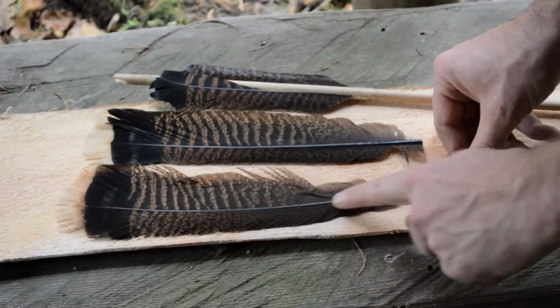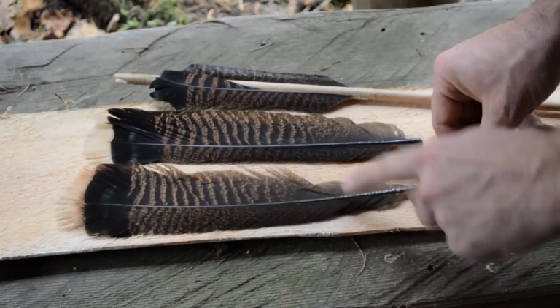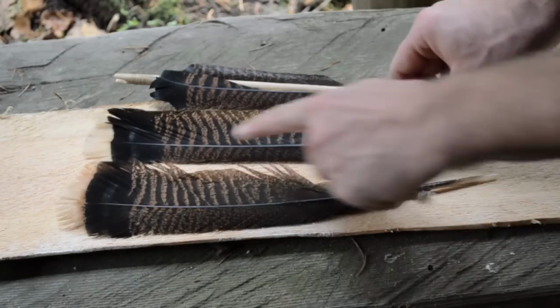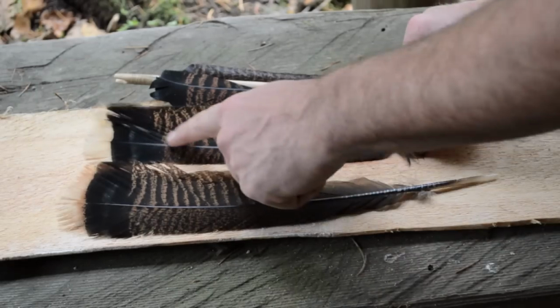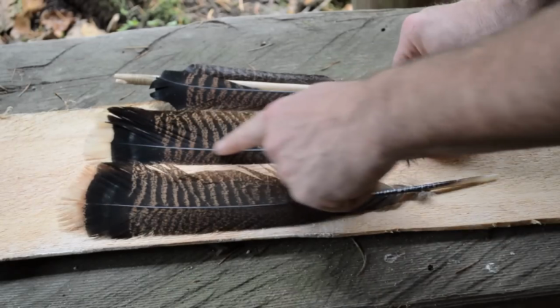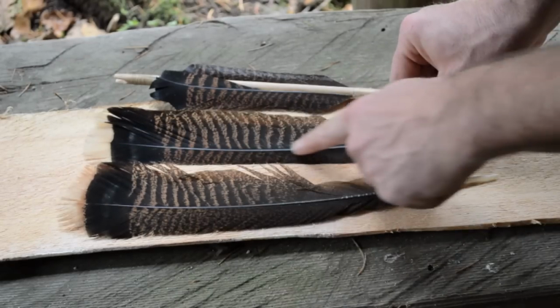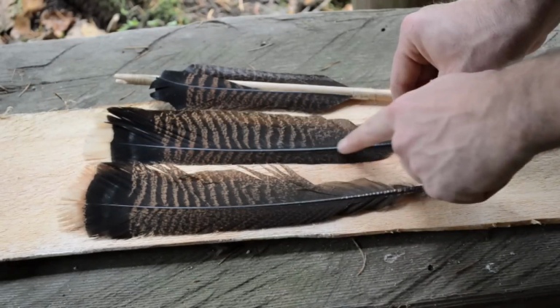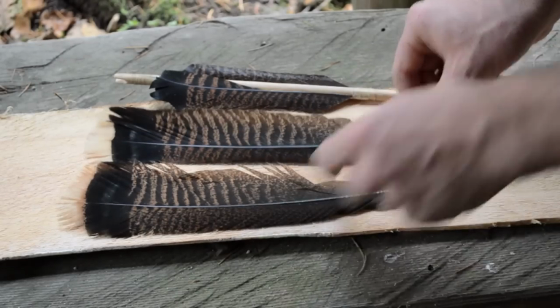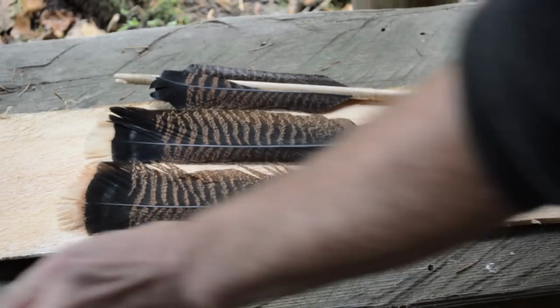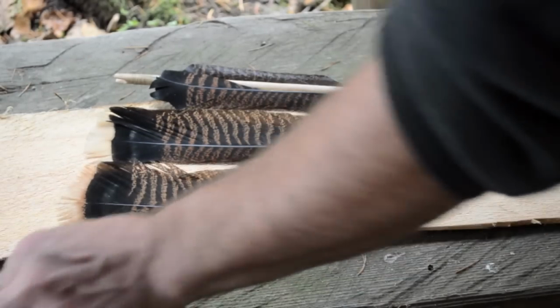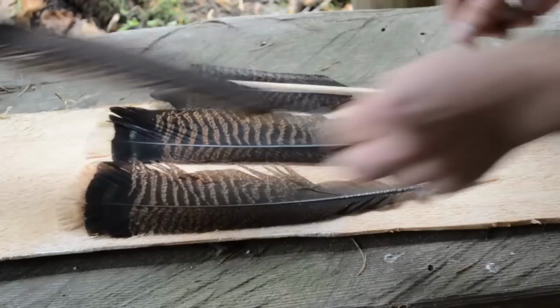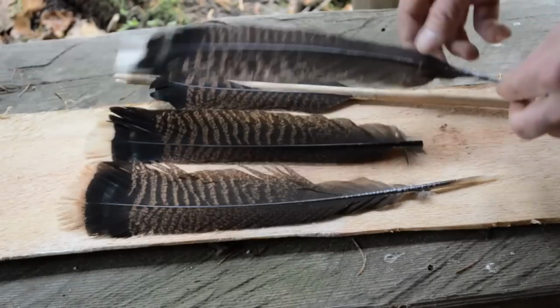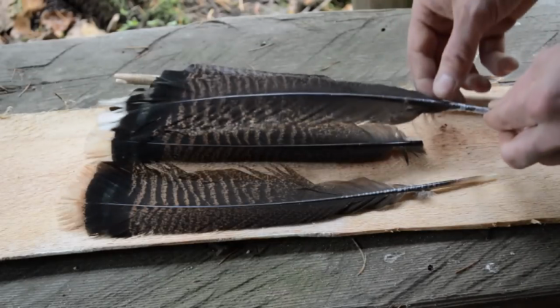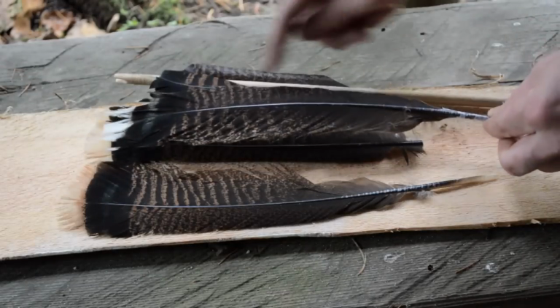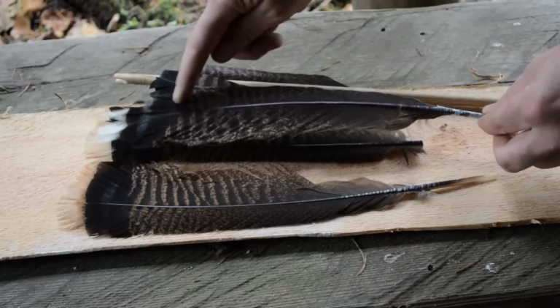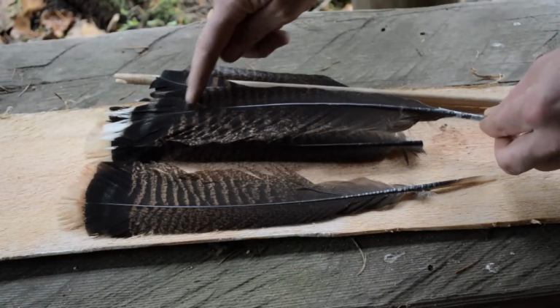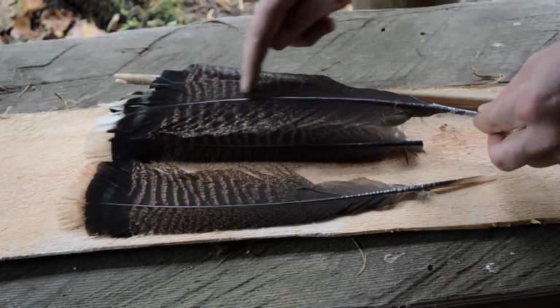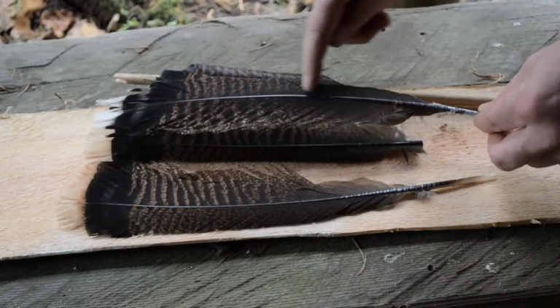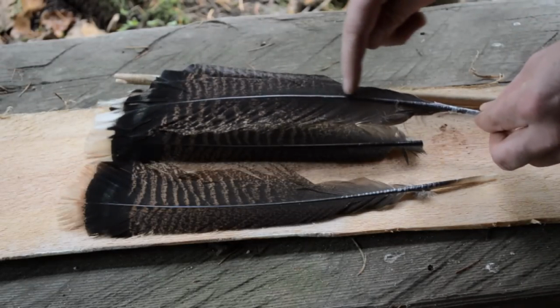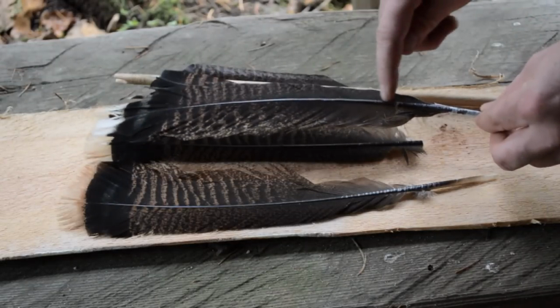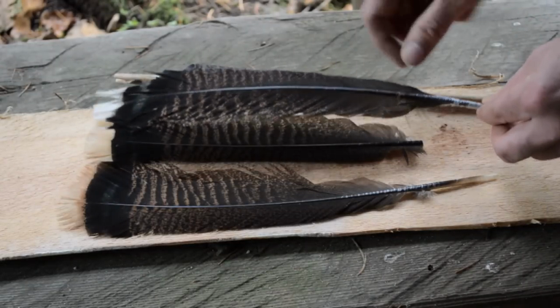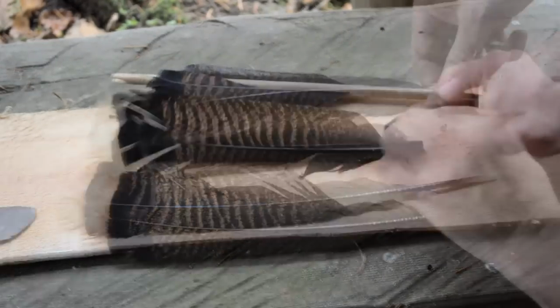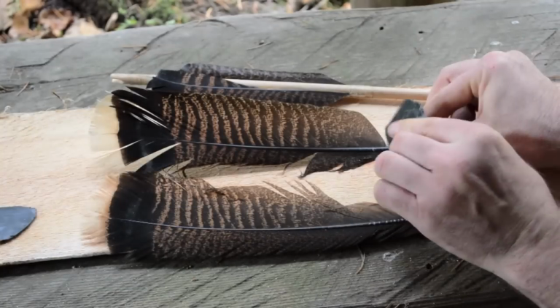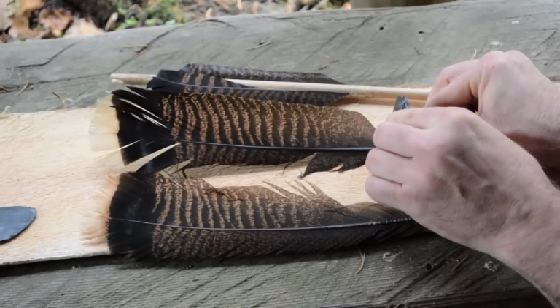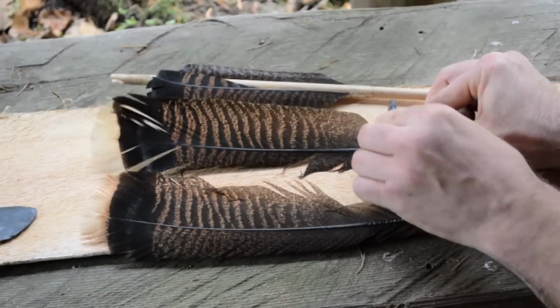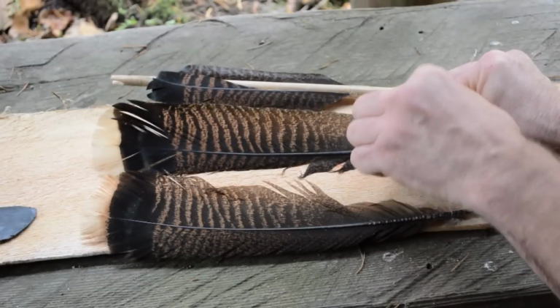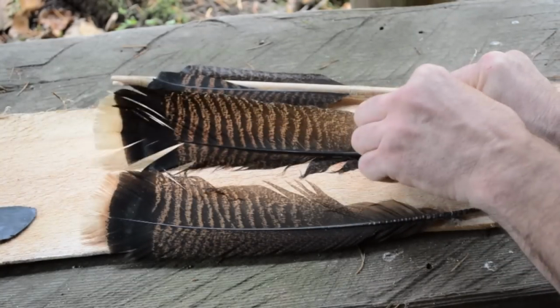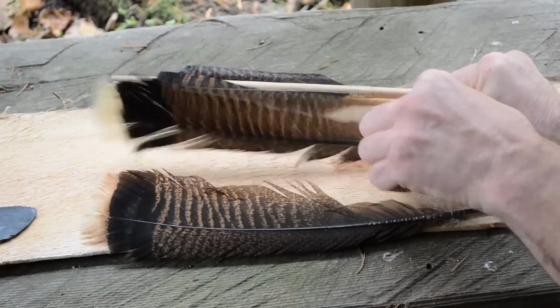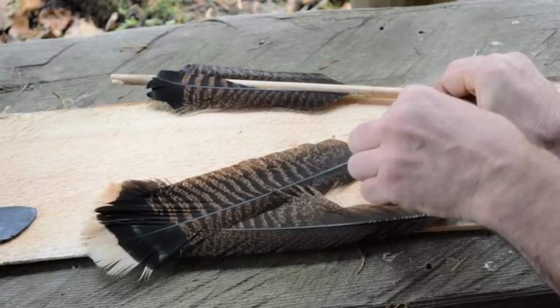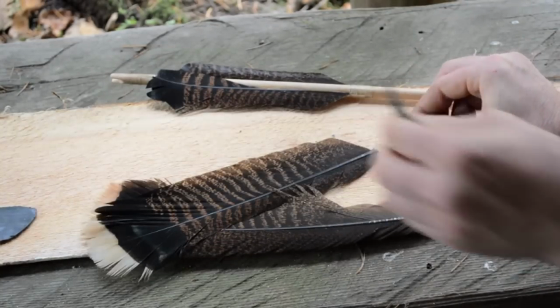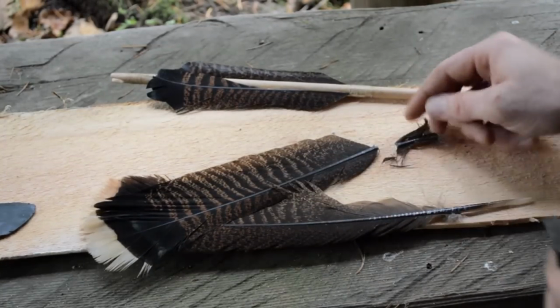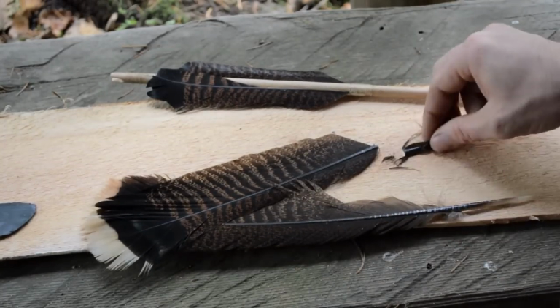Wild turkey feathers have a natural curve based on if they came from the right or left side. When making this style of arrow it's important to use two matching feathers from the same side with the same right or left hand curve.